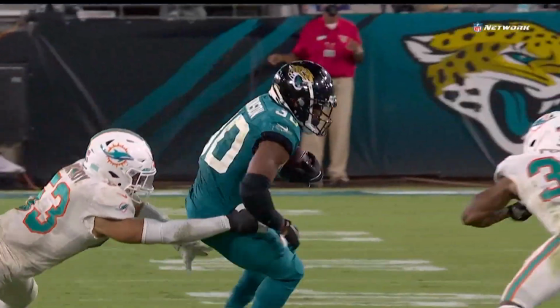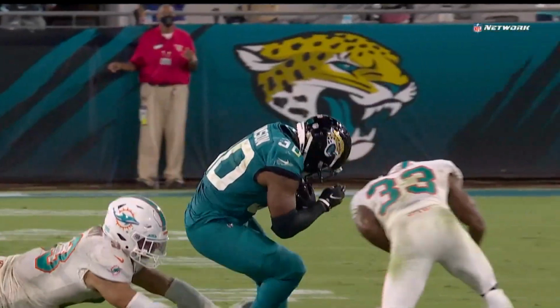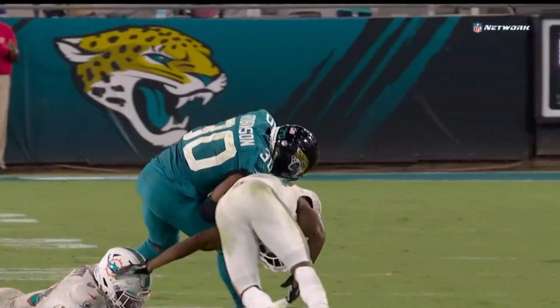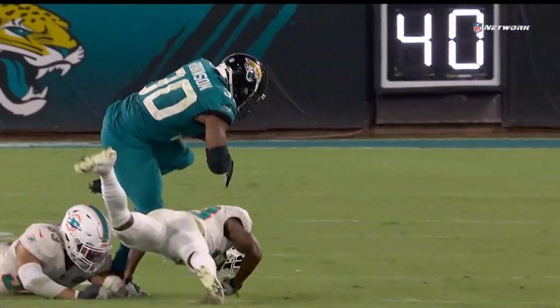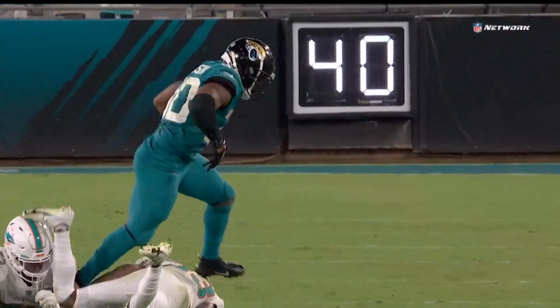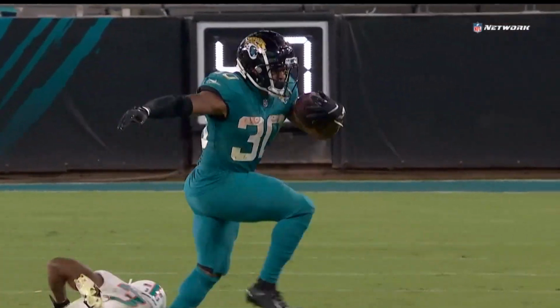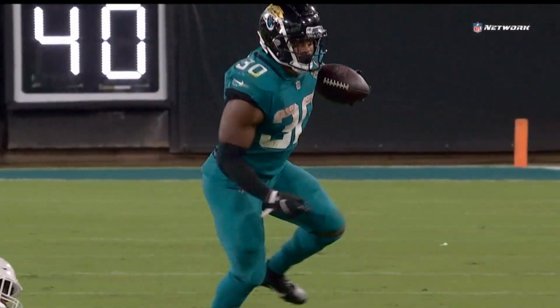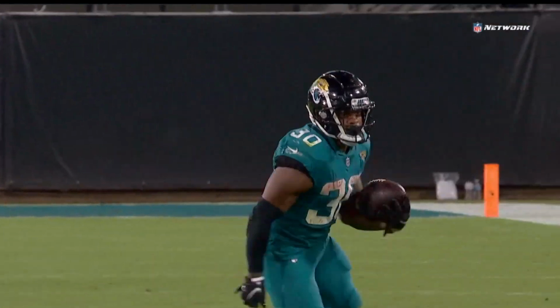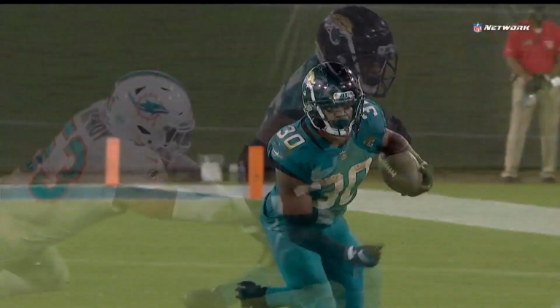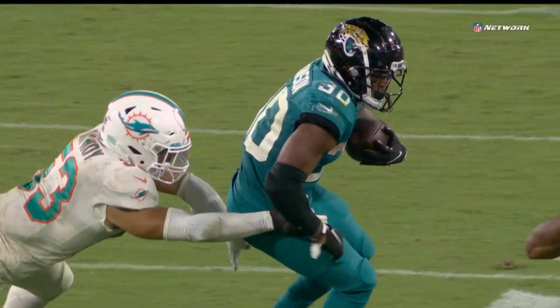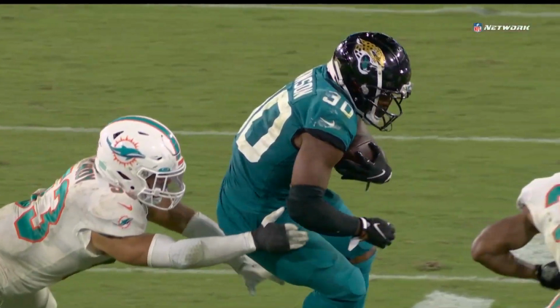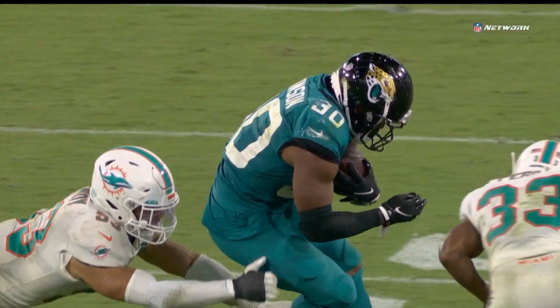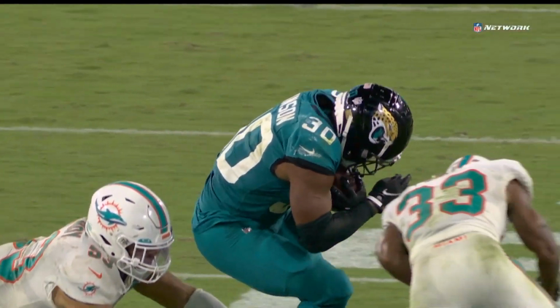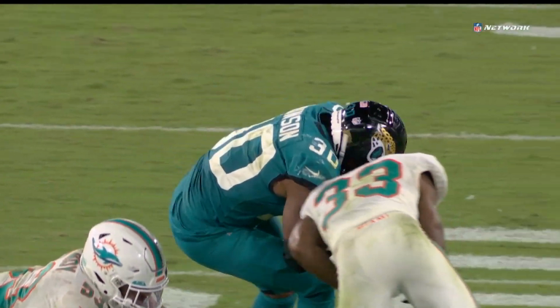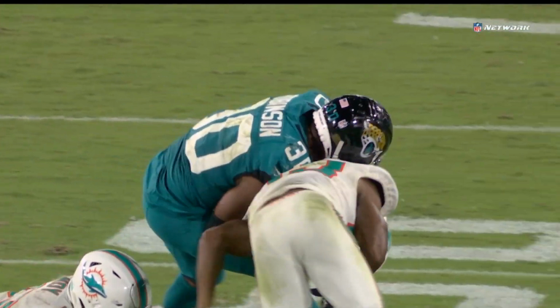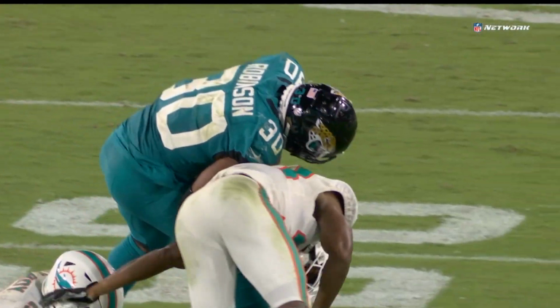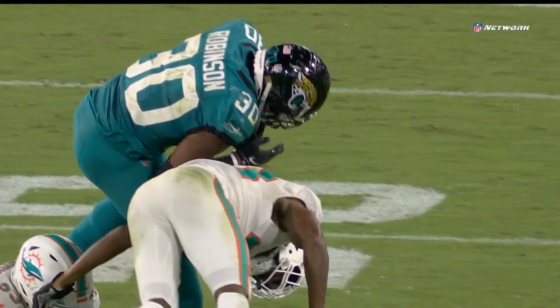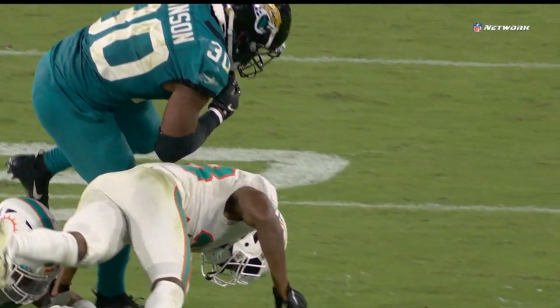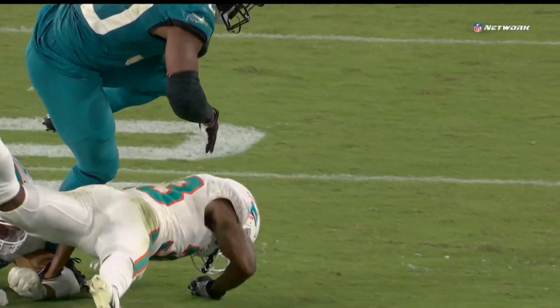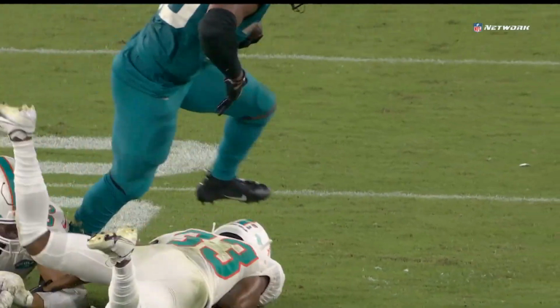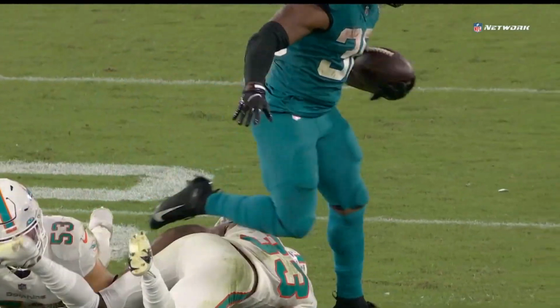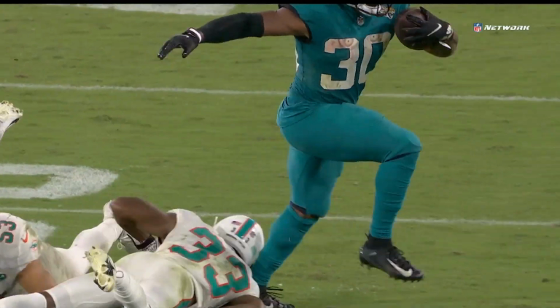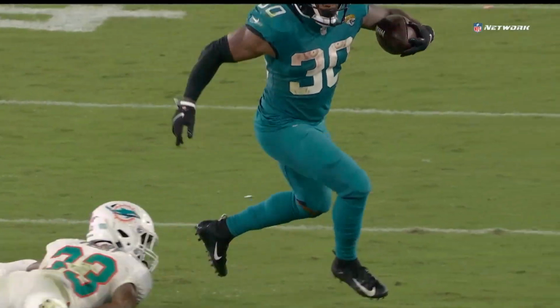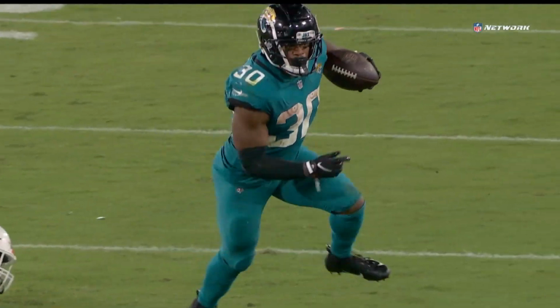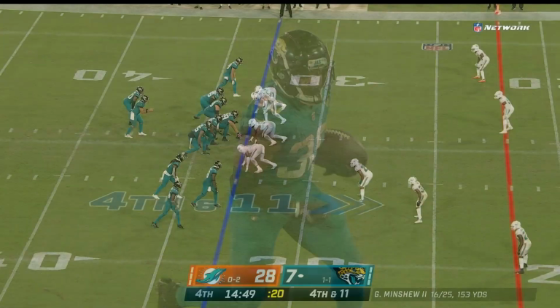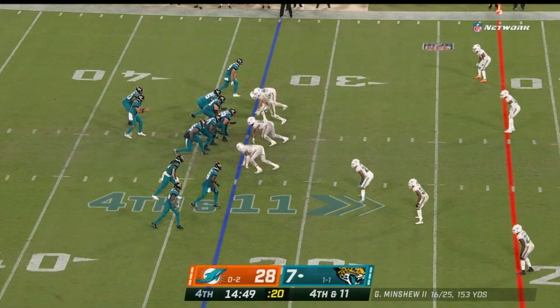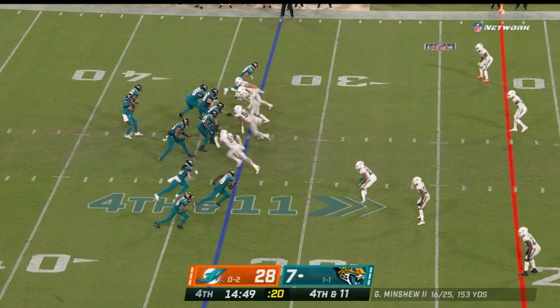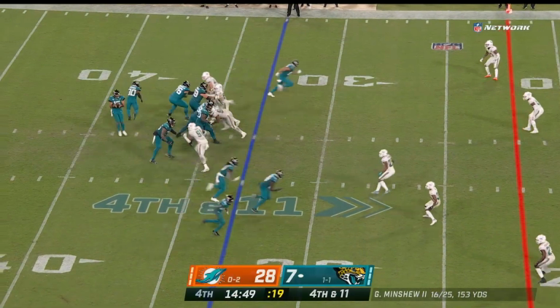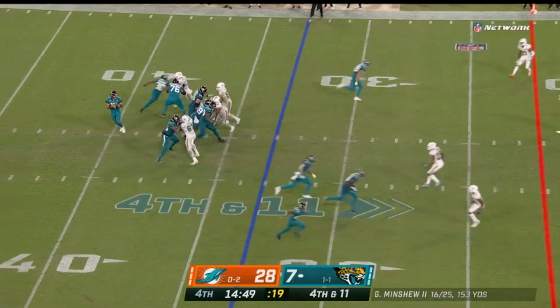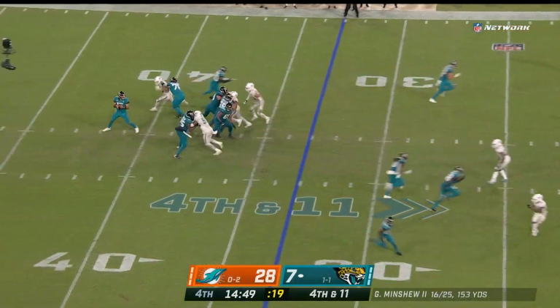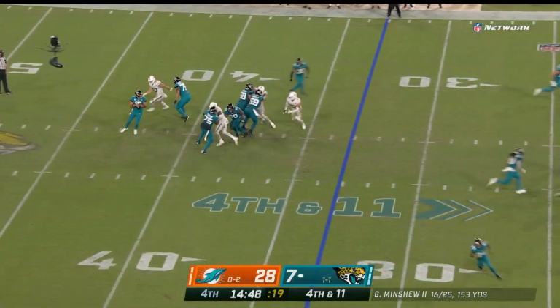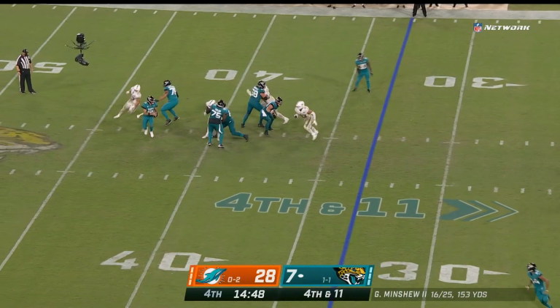Yeah, you better wrap him up. He got blown up pretty good, and it worked perfectly the way that Miami was wanting it. They're playing soft coverage behind it, trying to get the interception away. The ball hit the ground — fourth and 11.